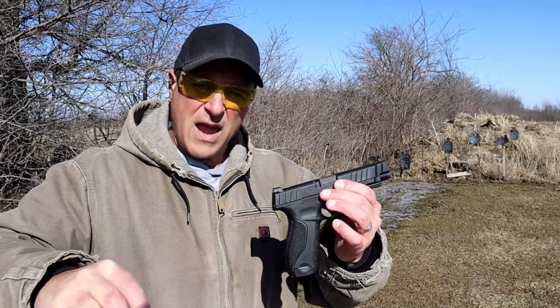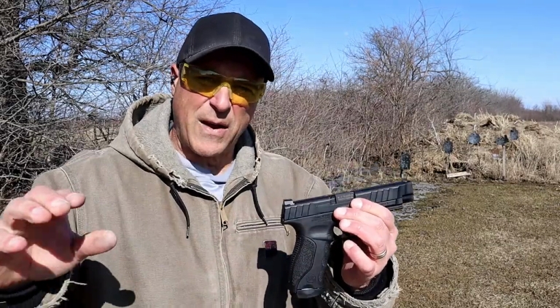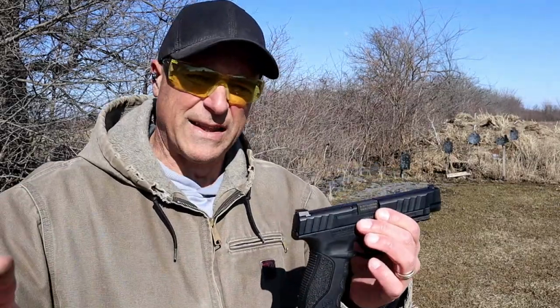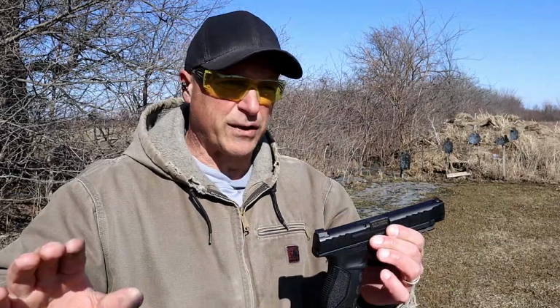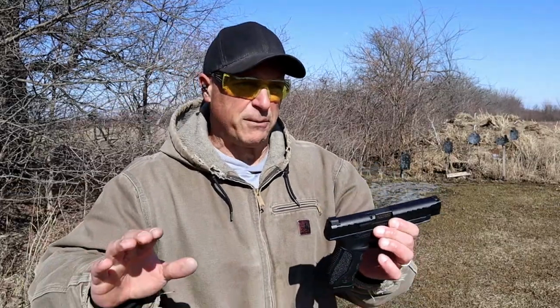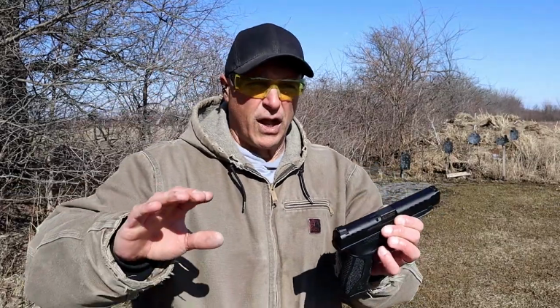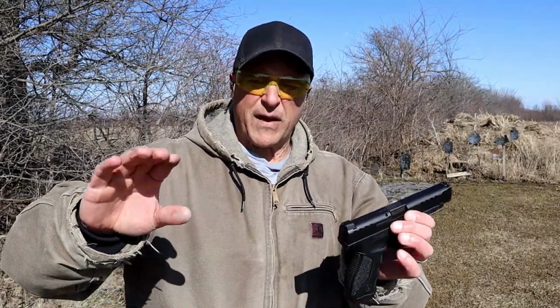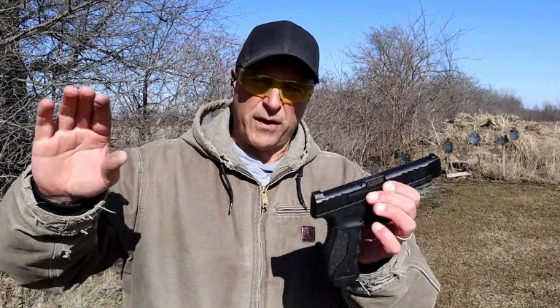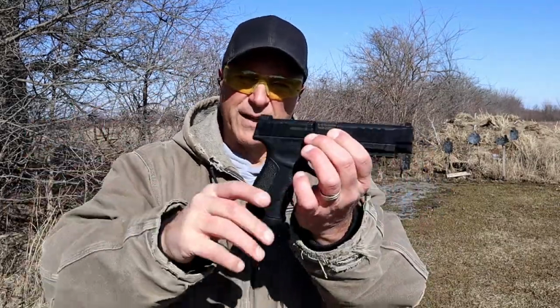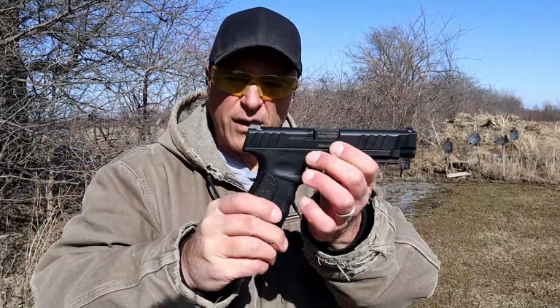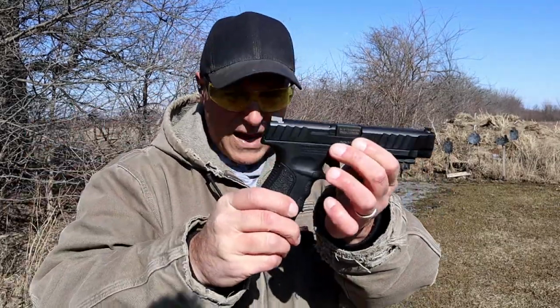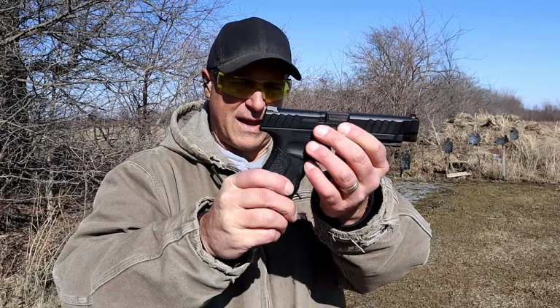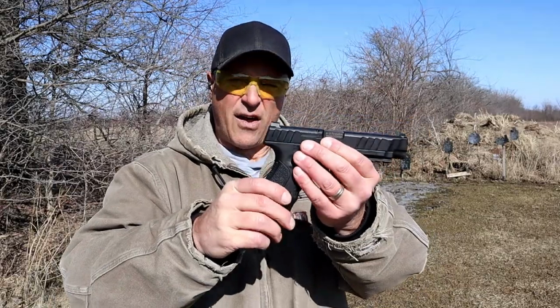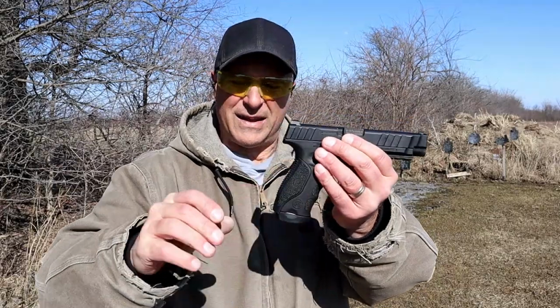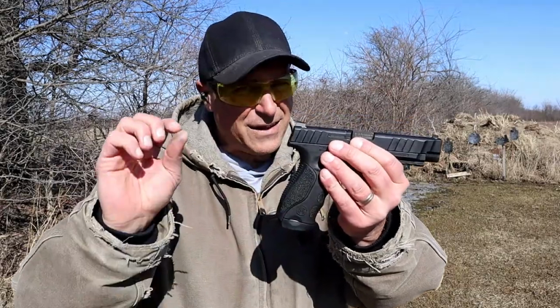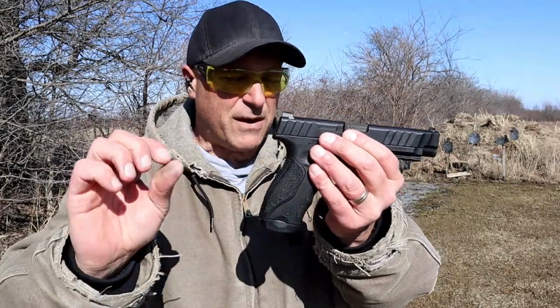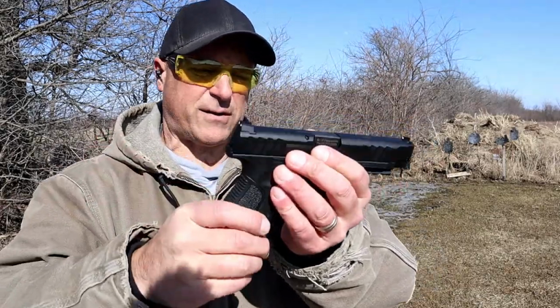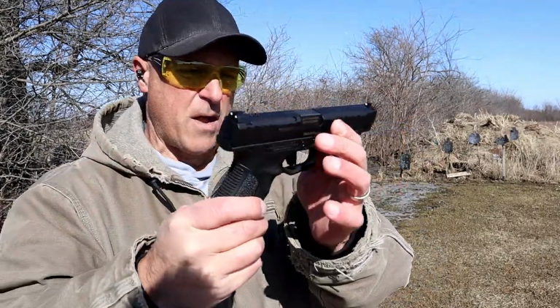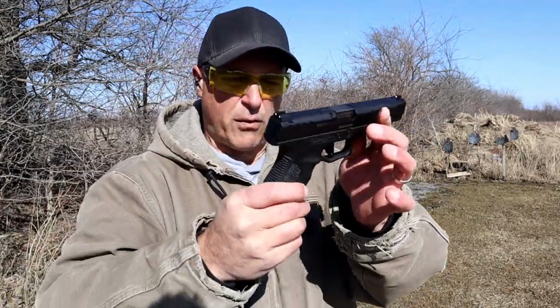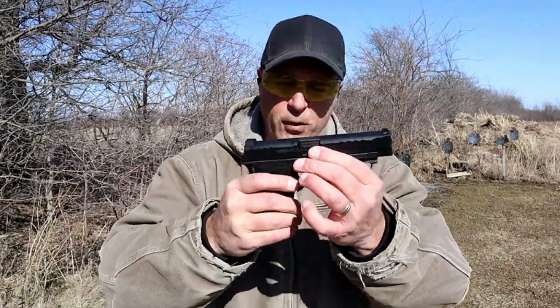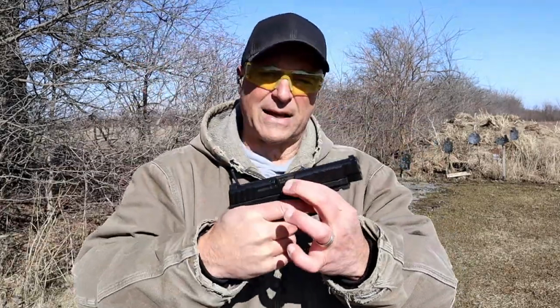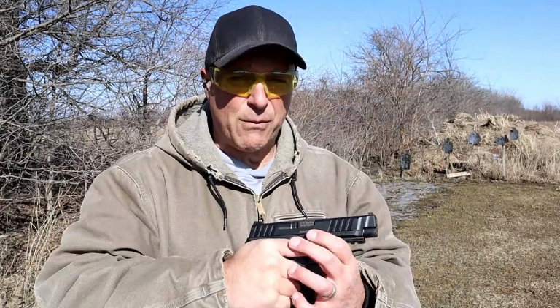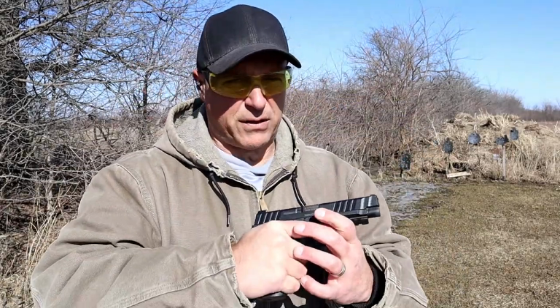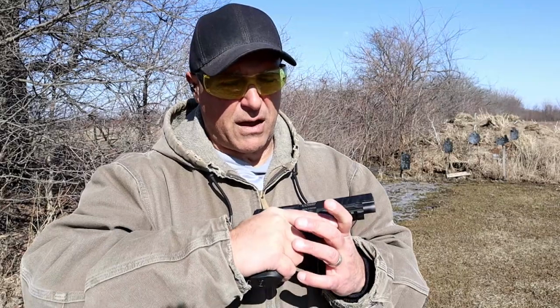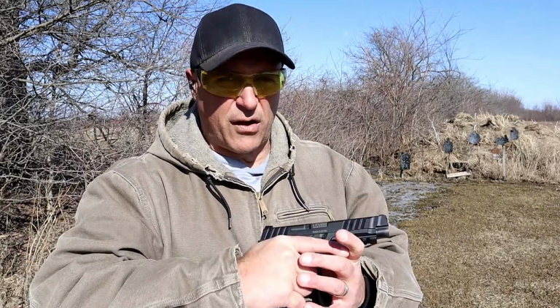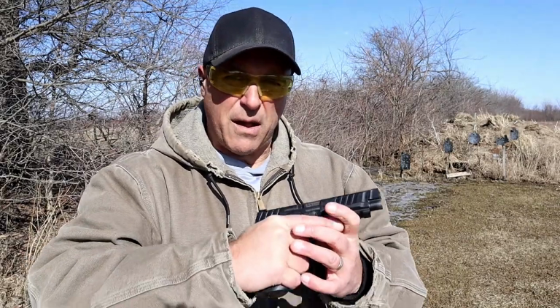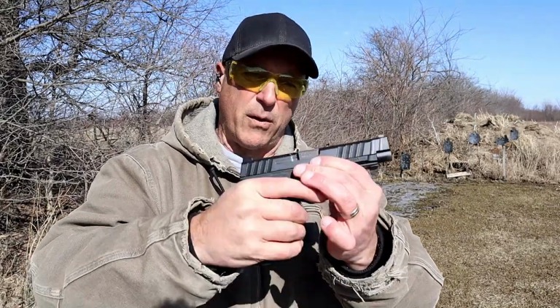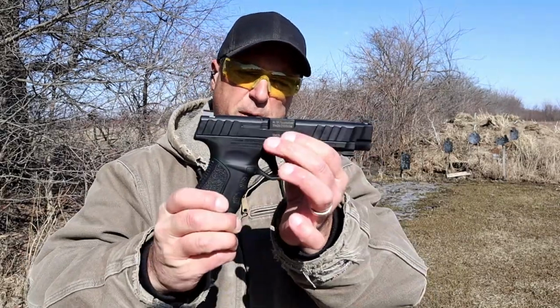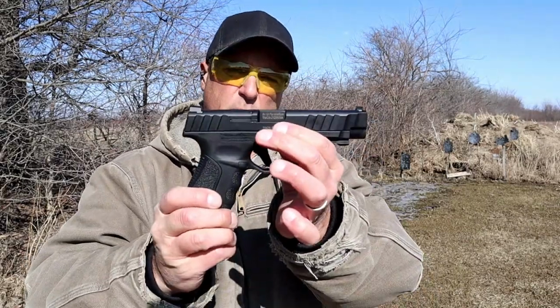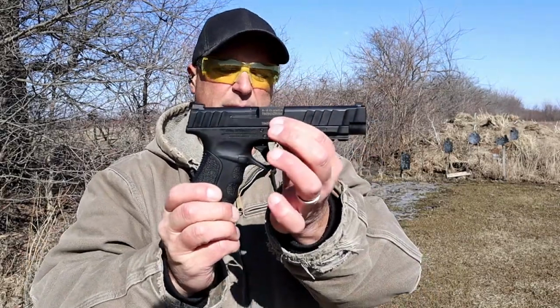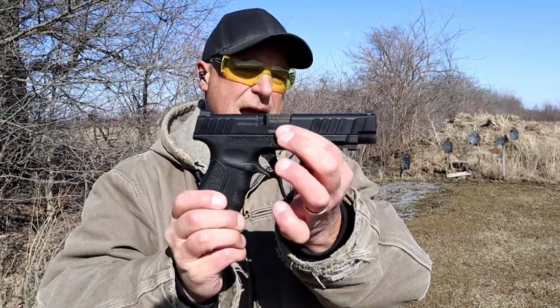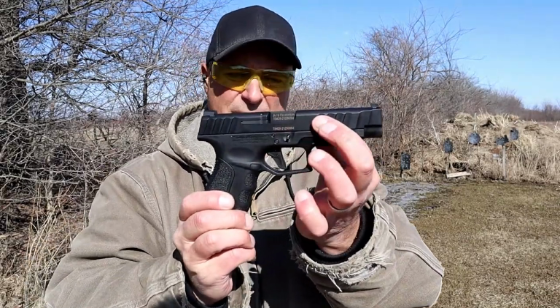I've got more than just this gun out here today and they all hit a little bit different. So those were my first shots — not with the STR9 in general, but with this particular one, the STR9F.